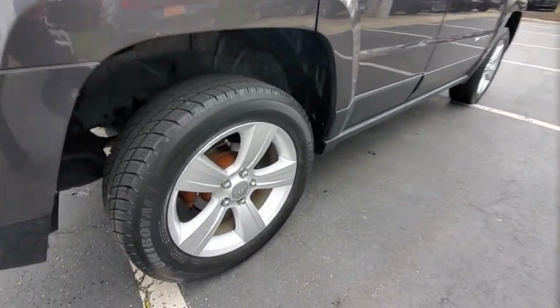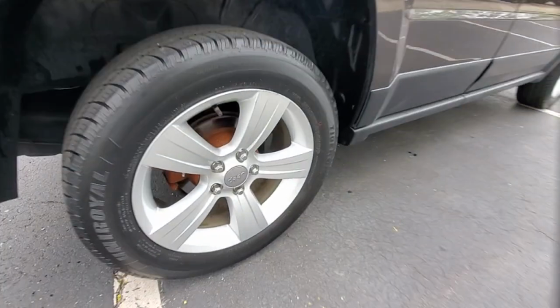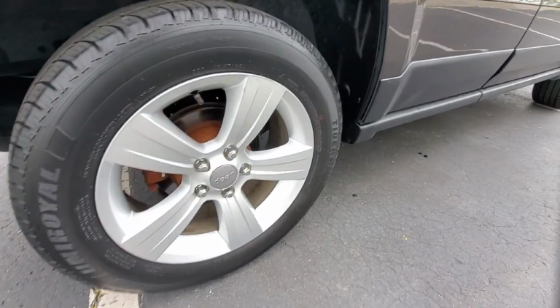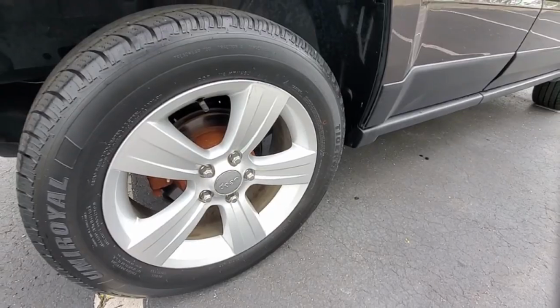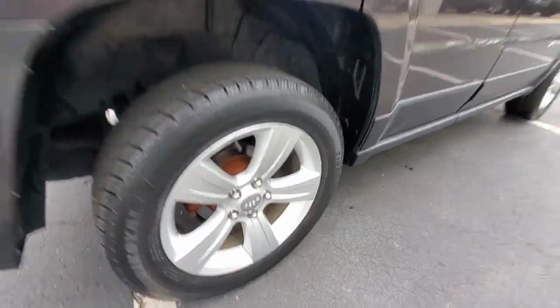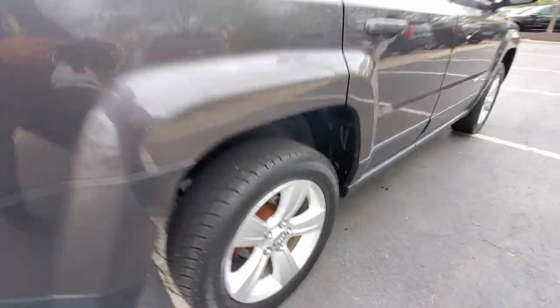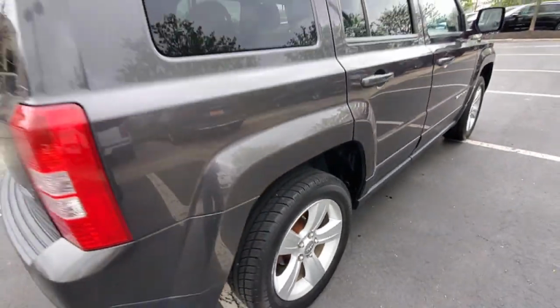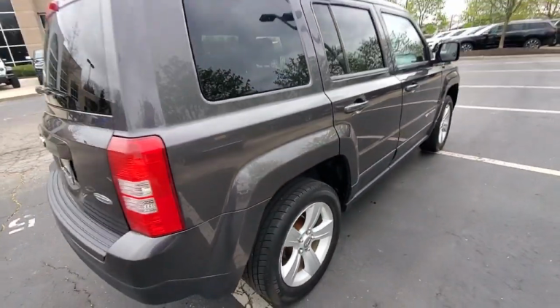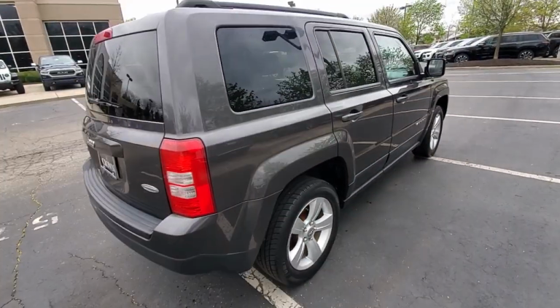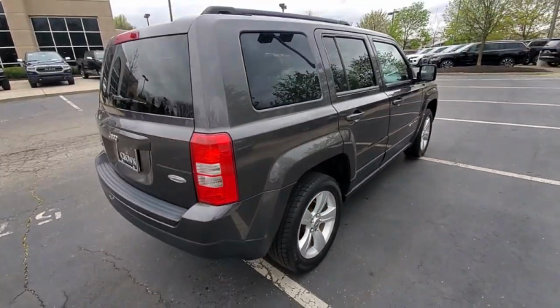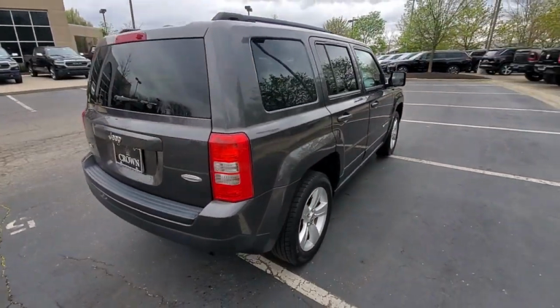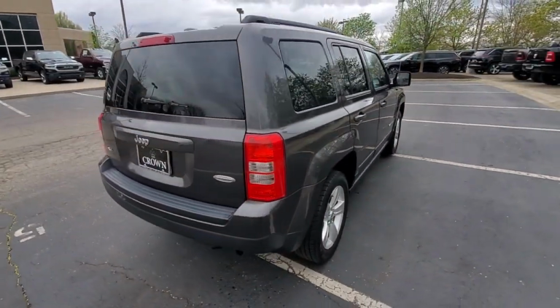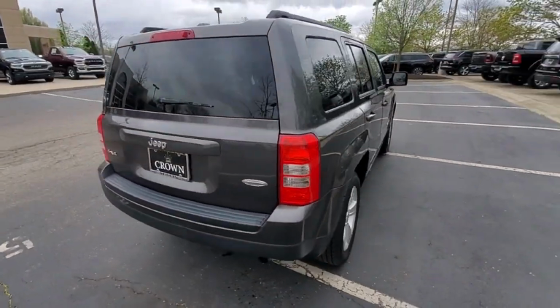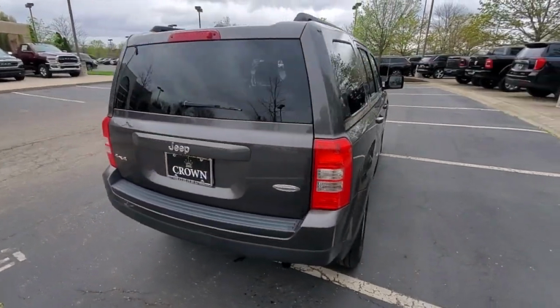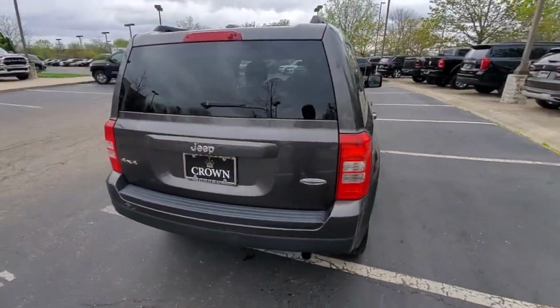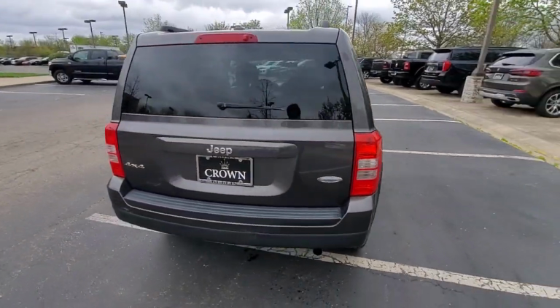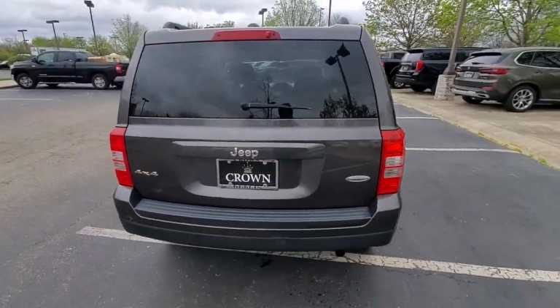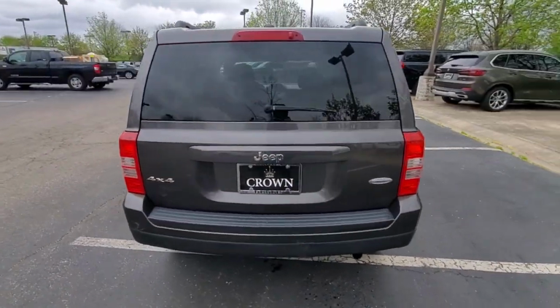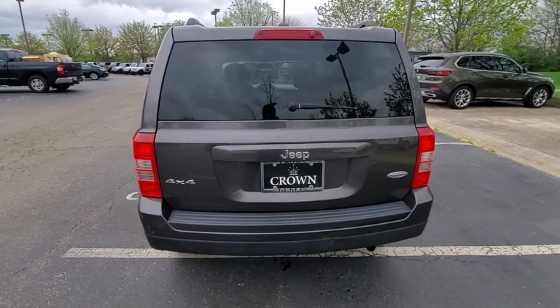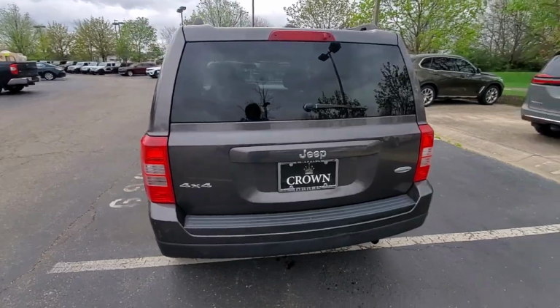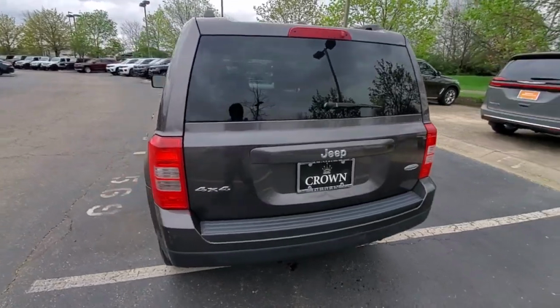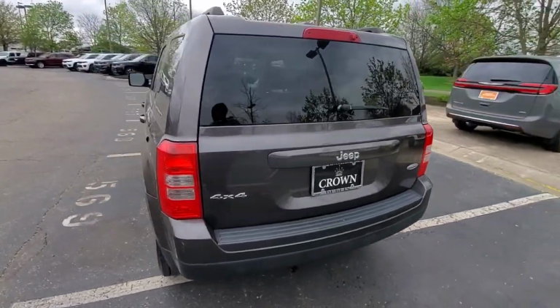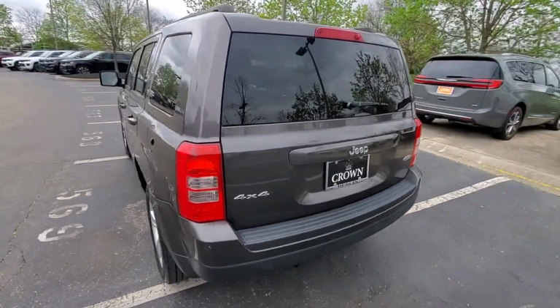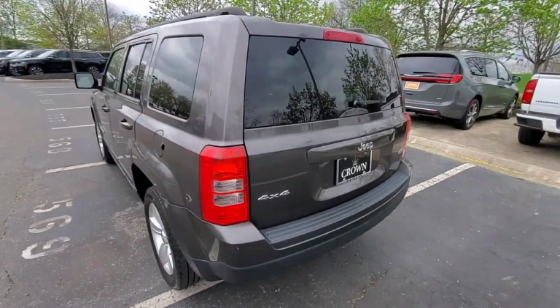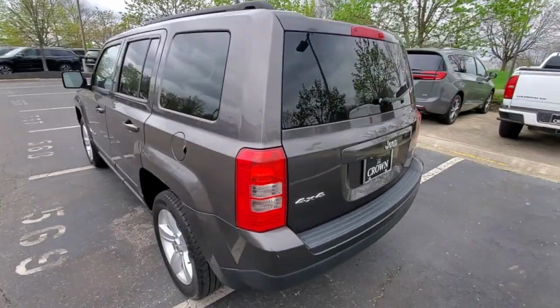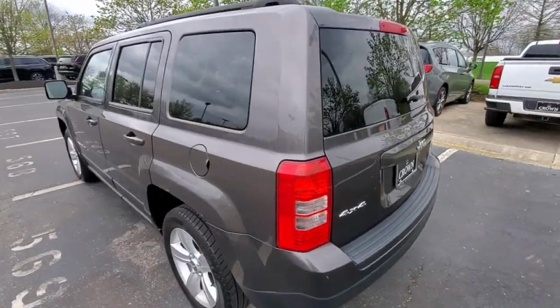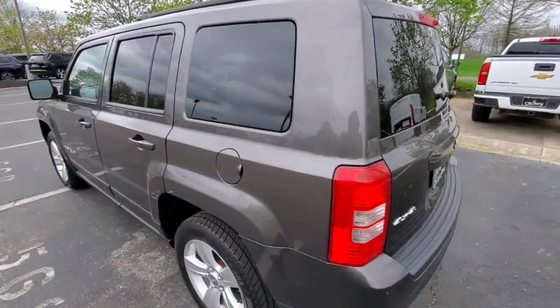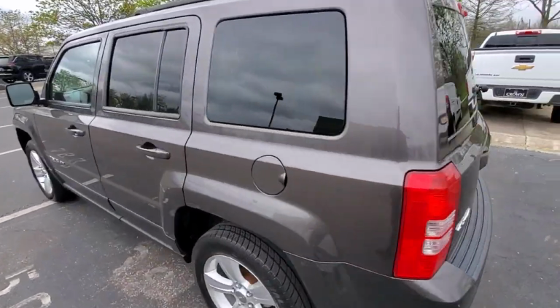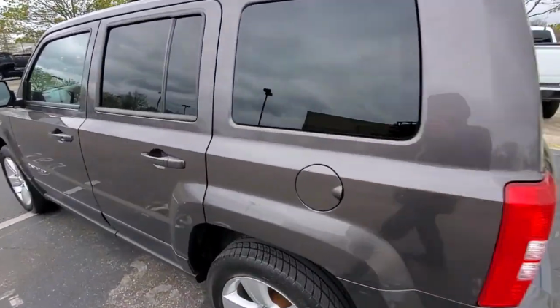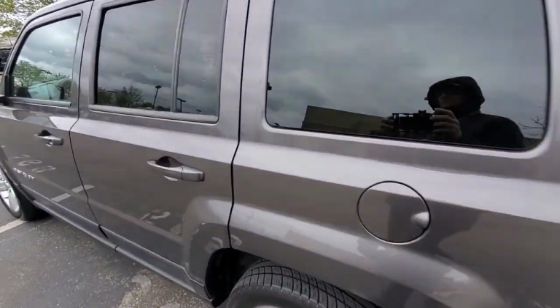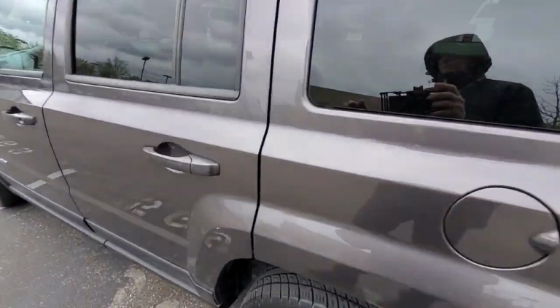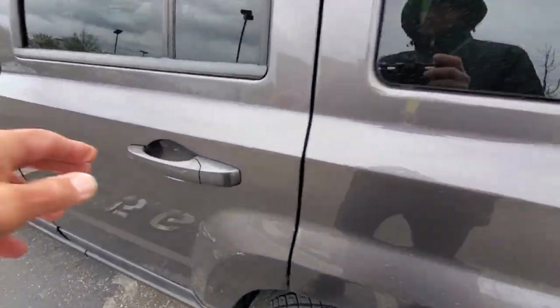Enjoy a view of this handsome Jeep Patriot — the compact SUV with a spacious, comfortable cabin, flexible interior layout, available all-wheel drive, and a classic squared-off styling.